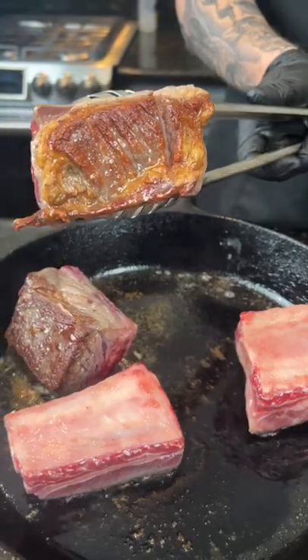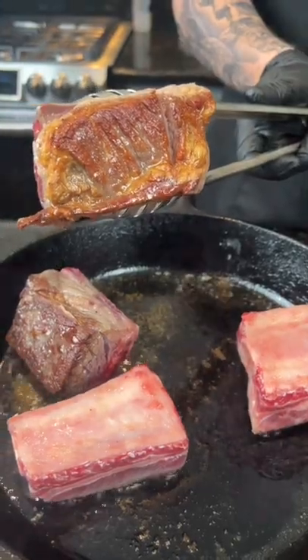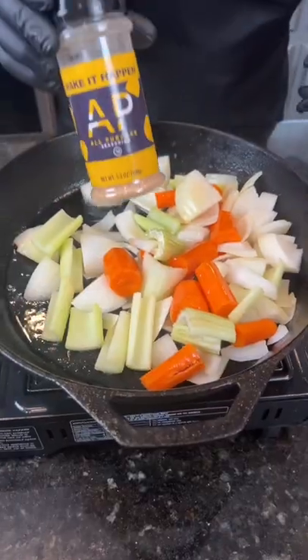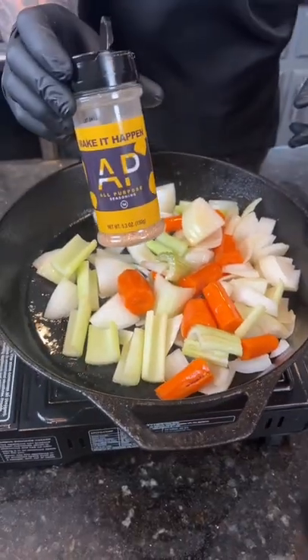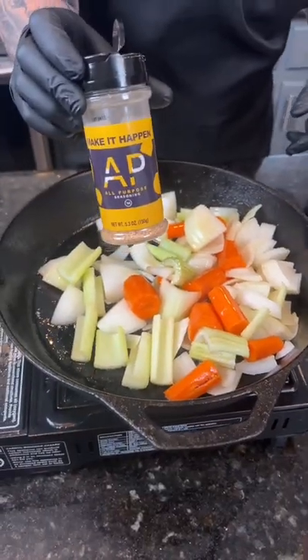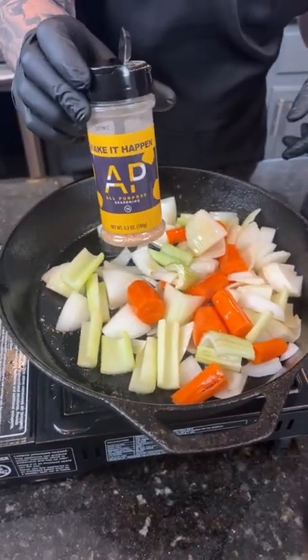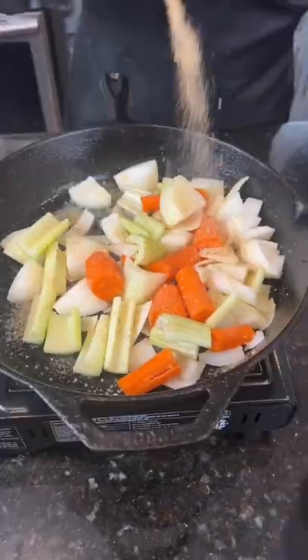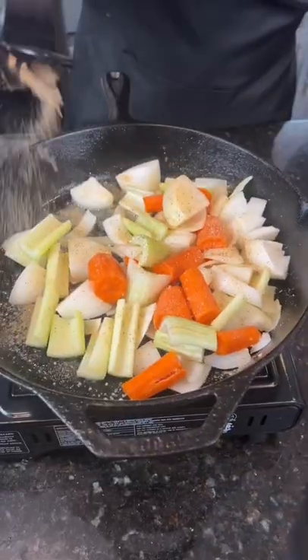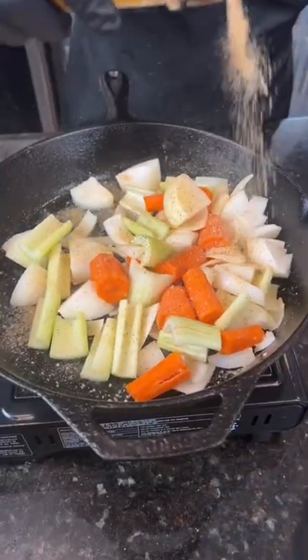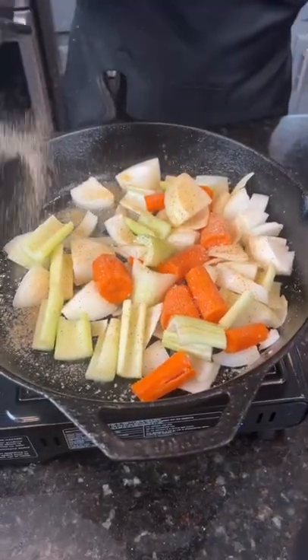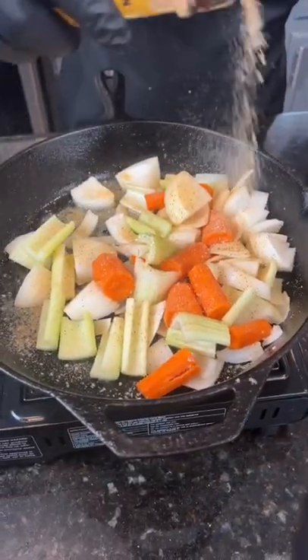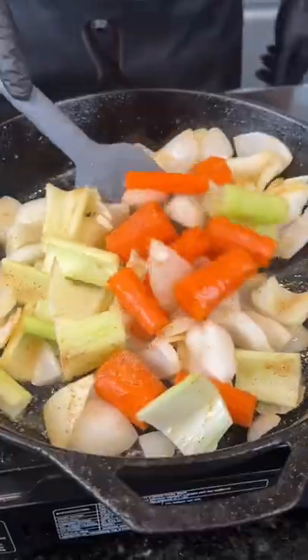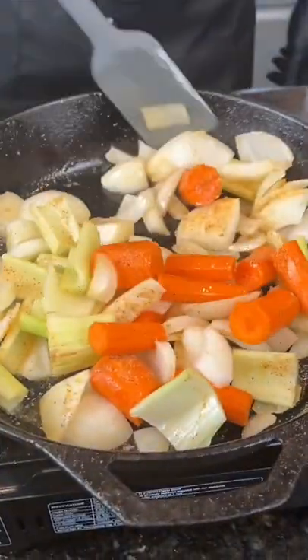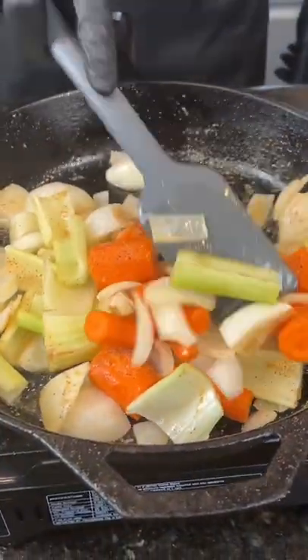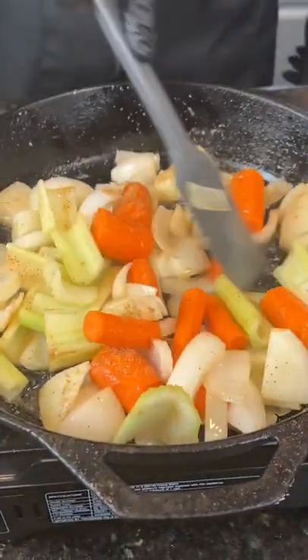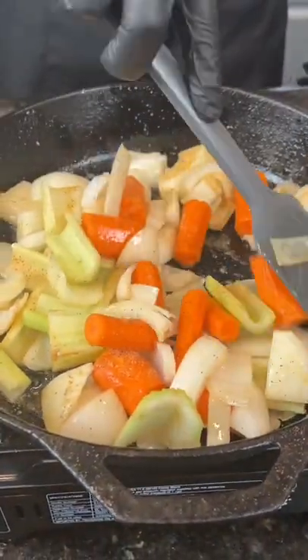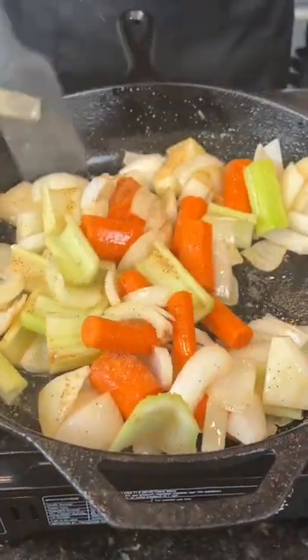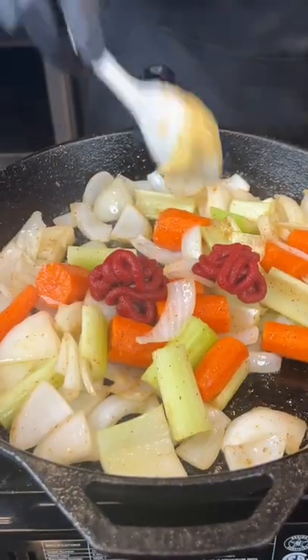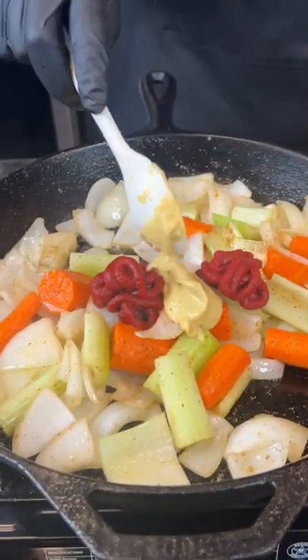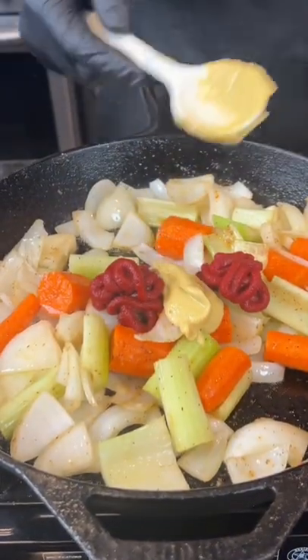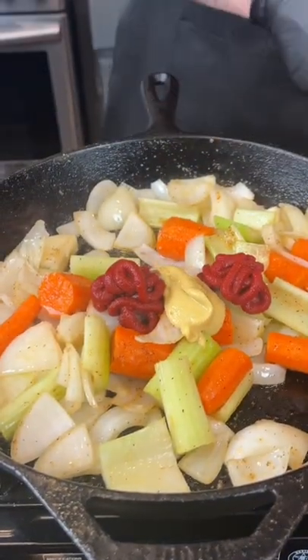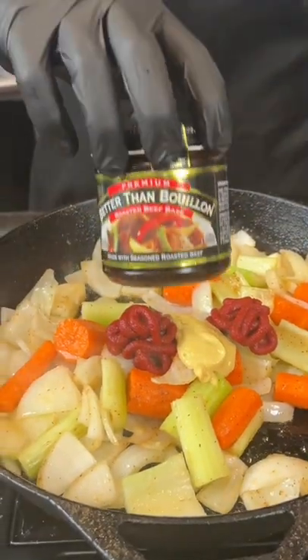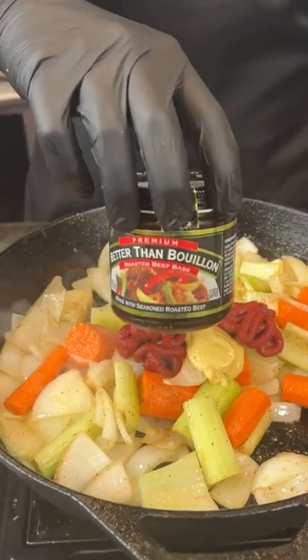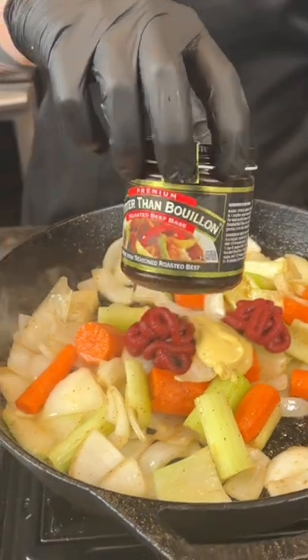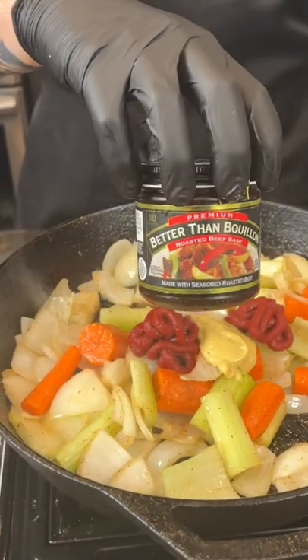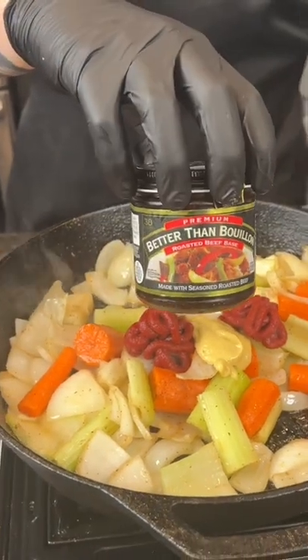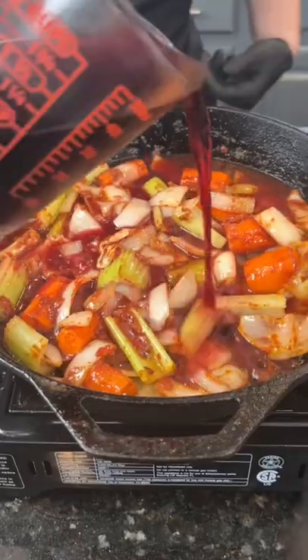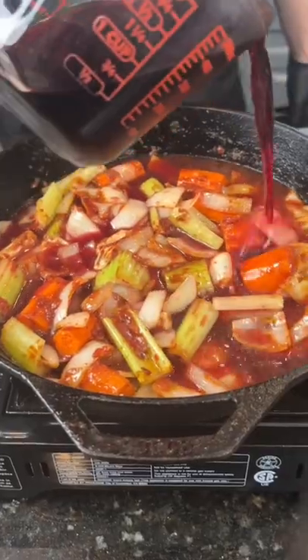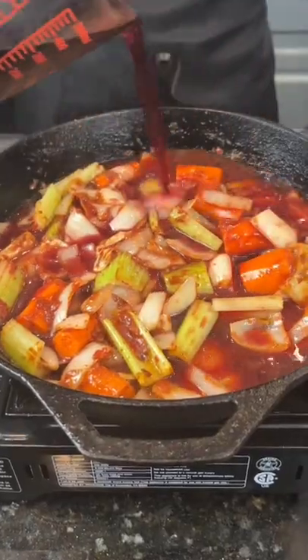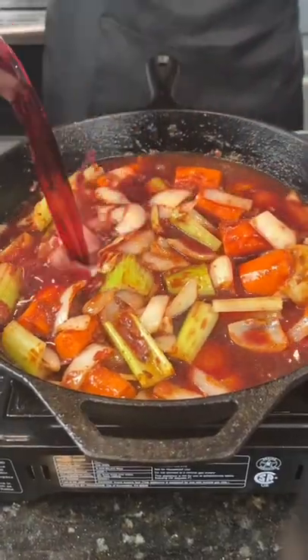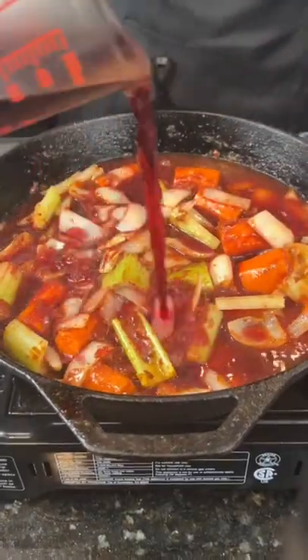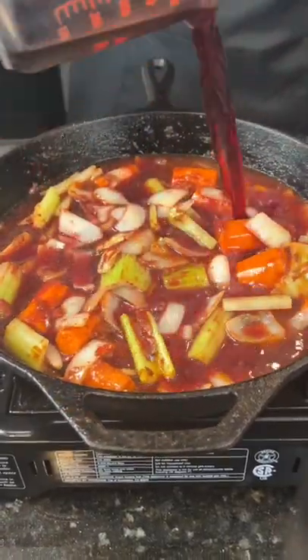Remove those ribs, then add your carrot, celery, and onion. Season that with my AP seasoning and cook those for three to four minutes. Then we're going in with Dijon mustard, two tablespoons of tomato paste, a little beef base, and two cups of red wine — because why the hell not, we're here for a good time, not a long time.